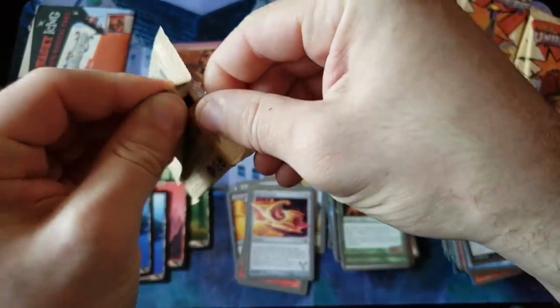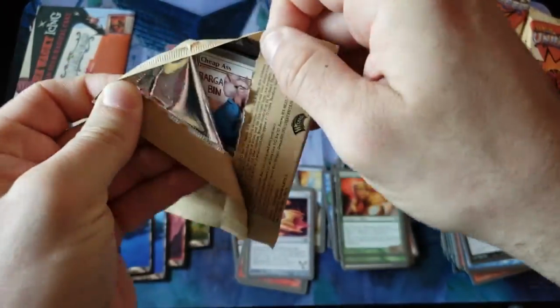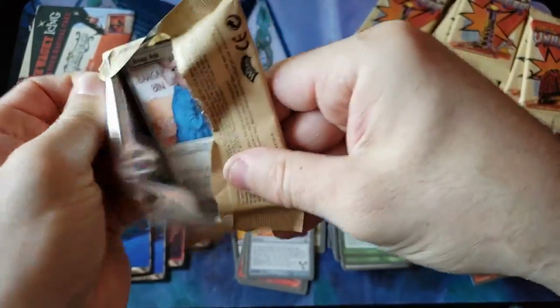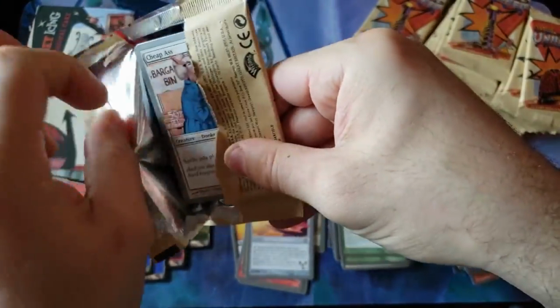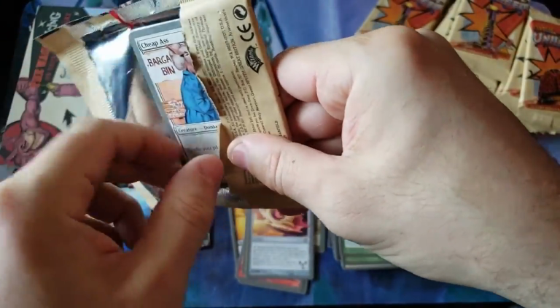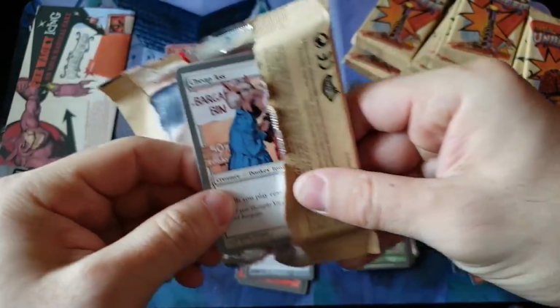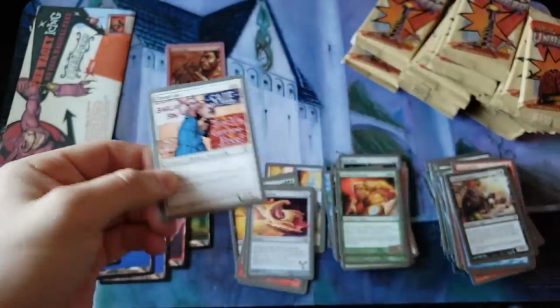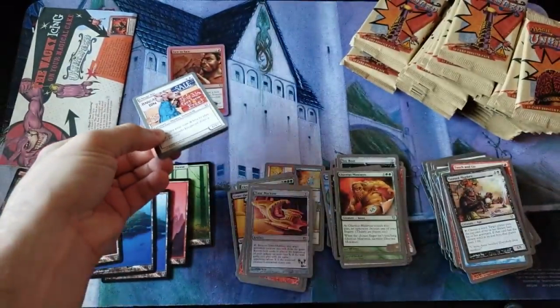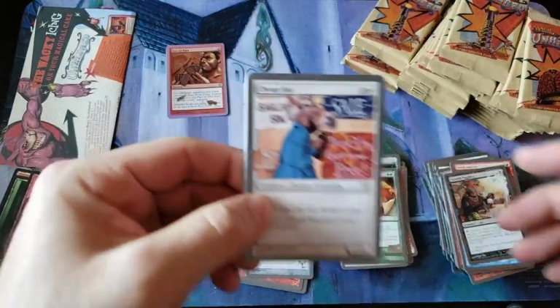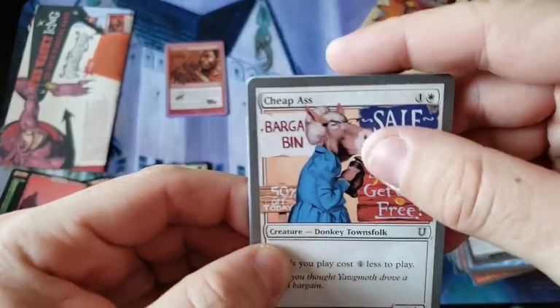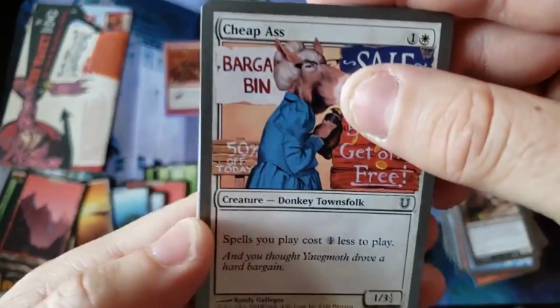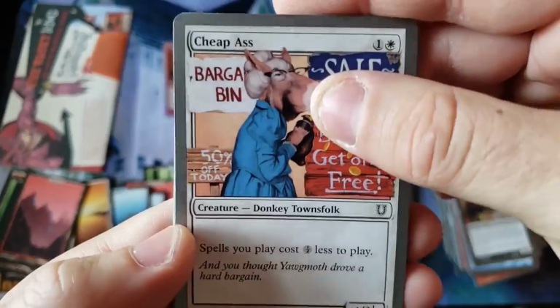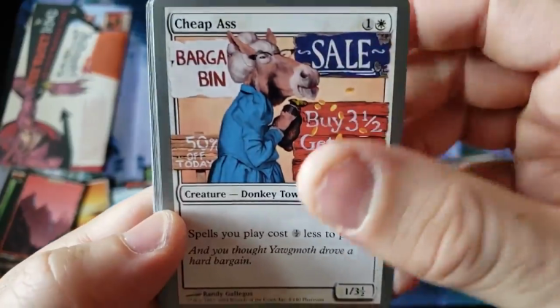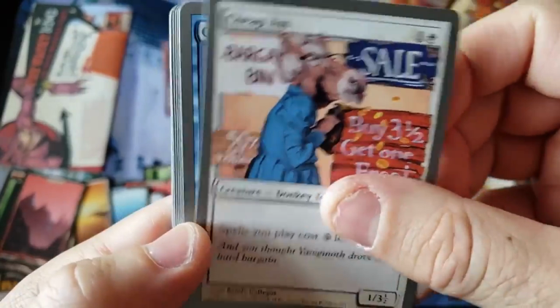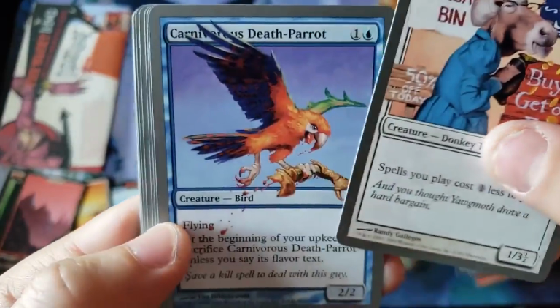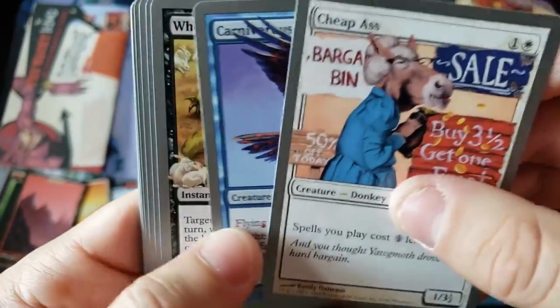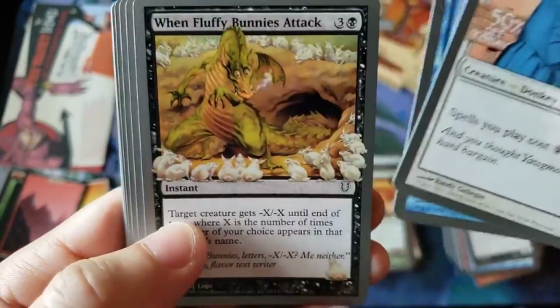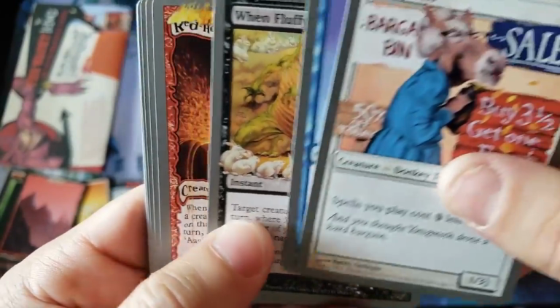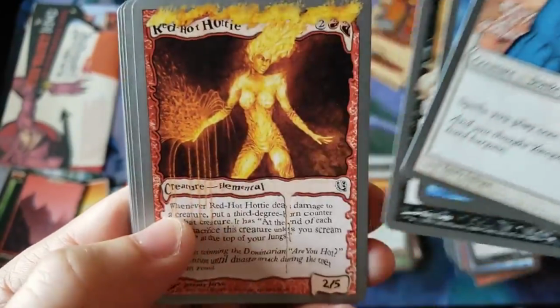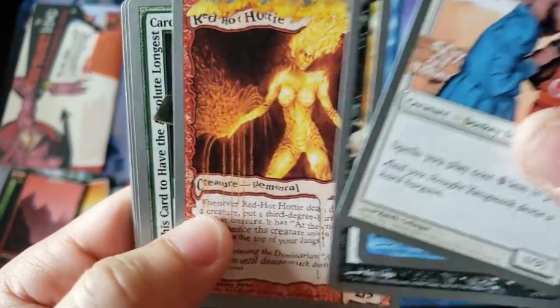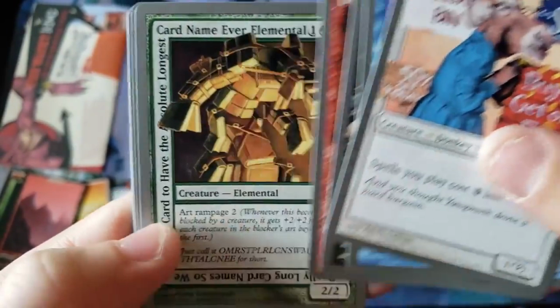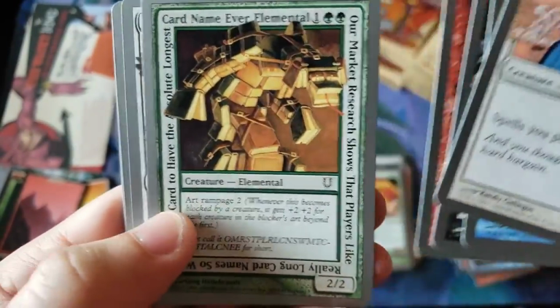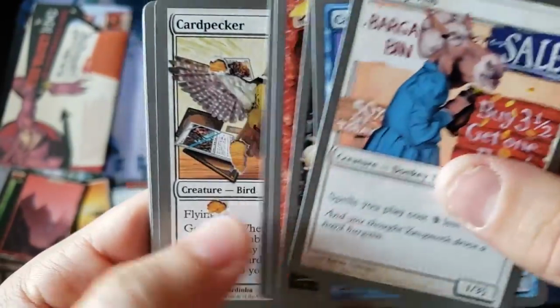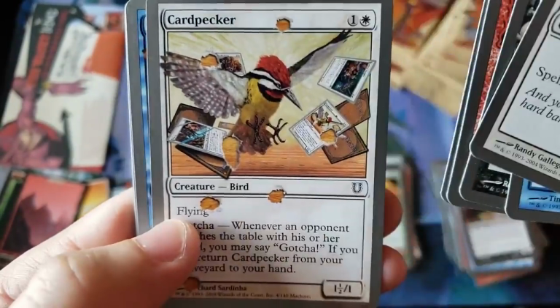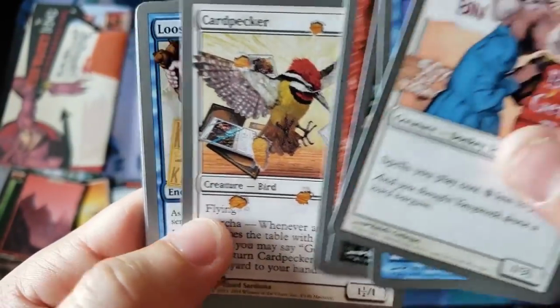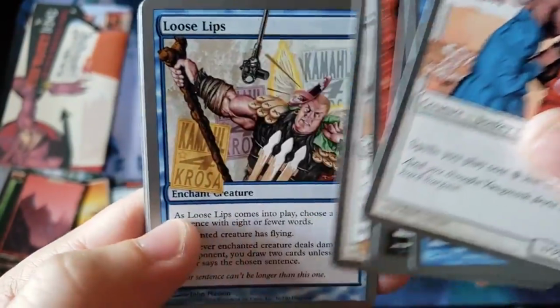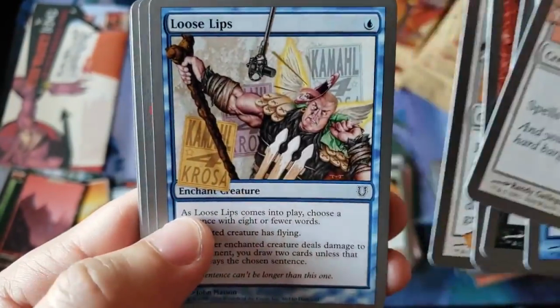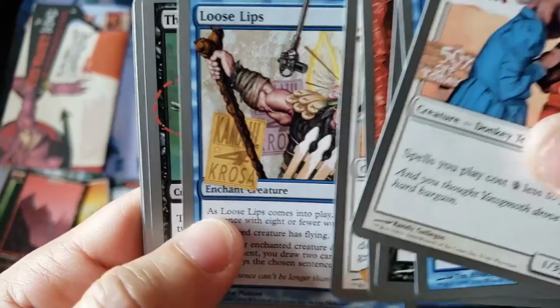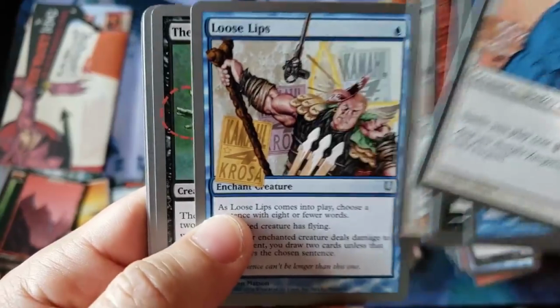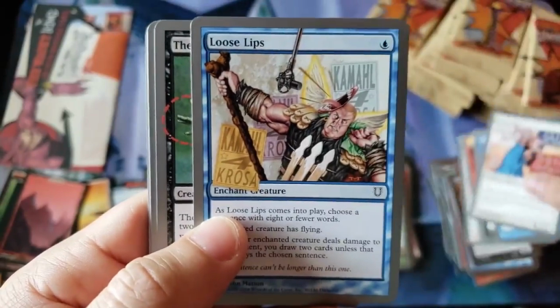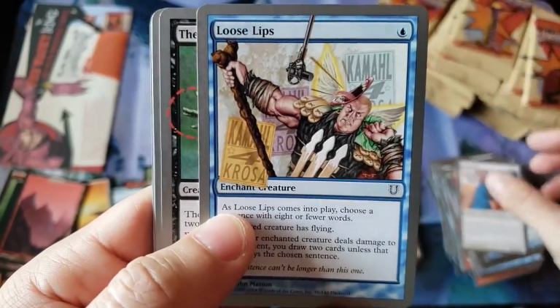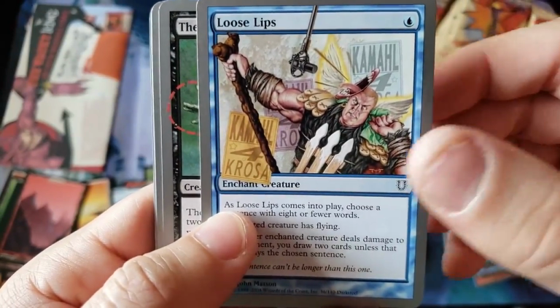By the way, as you guys can tell, of all these packs we've only gotten one foil uncommon. Remember, this was the old school days when foils were deemed like a privilege to get — they were very very tough to get.